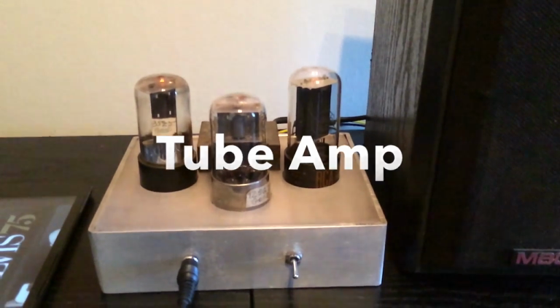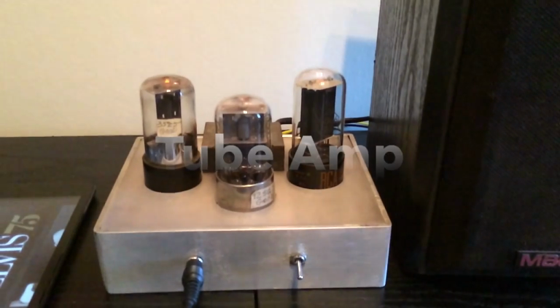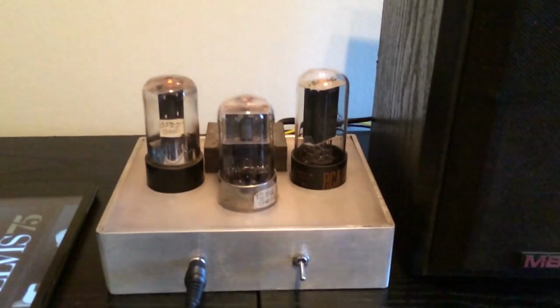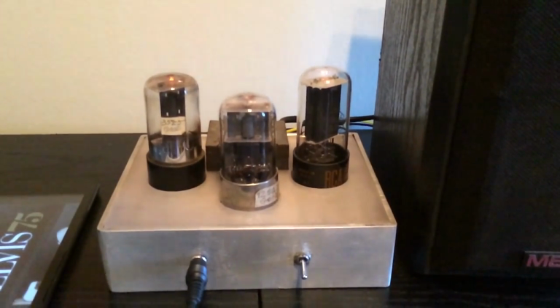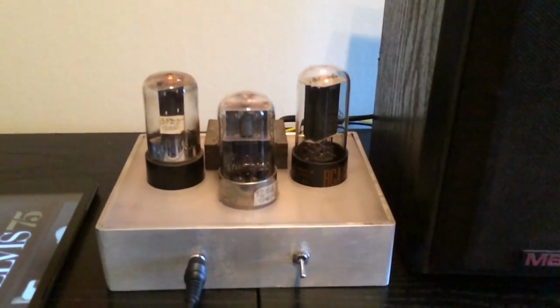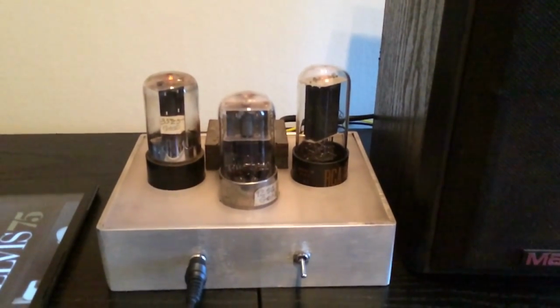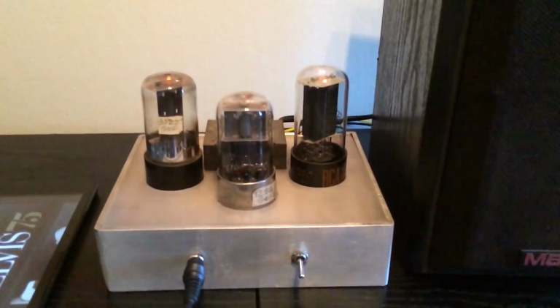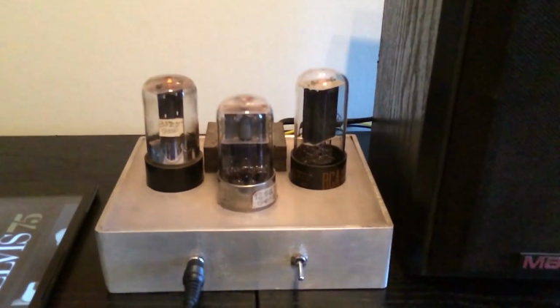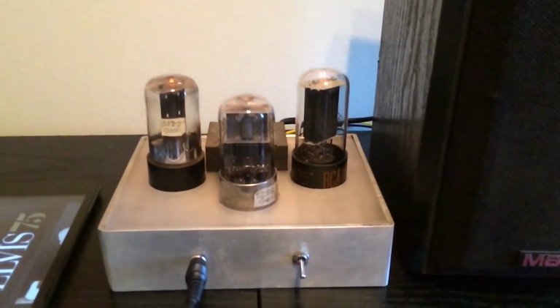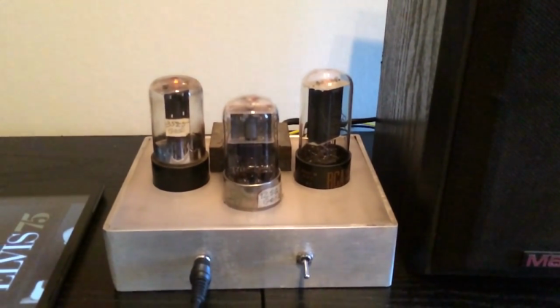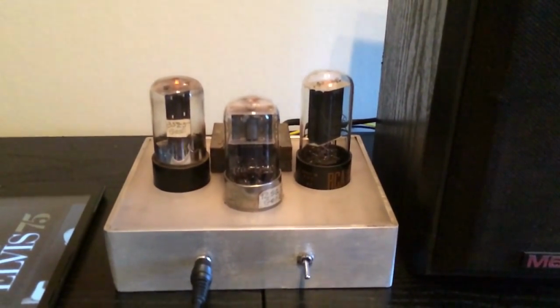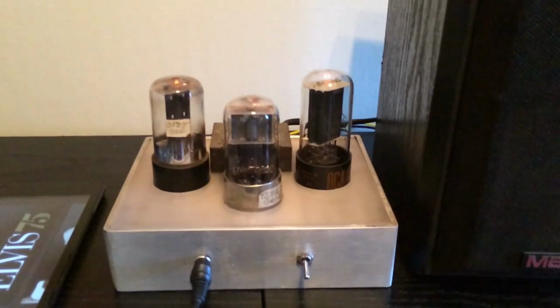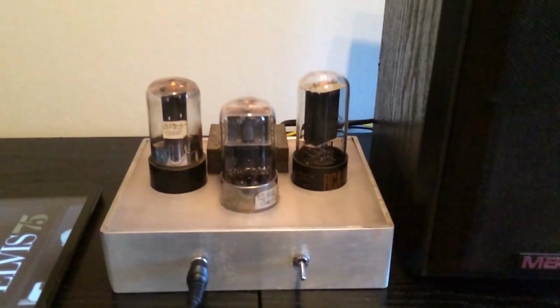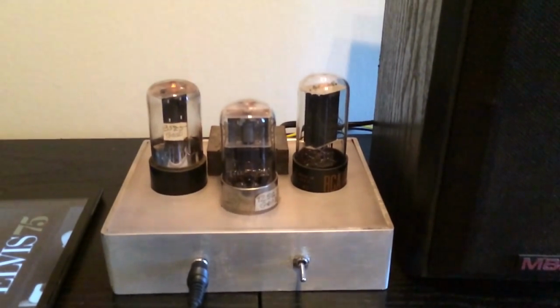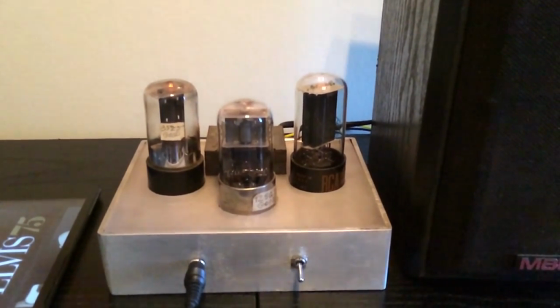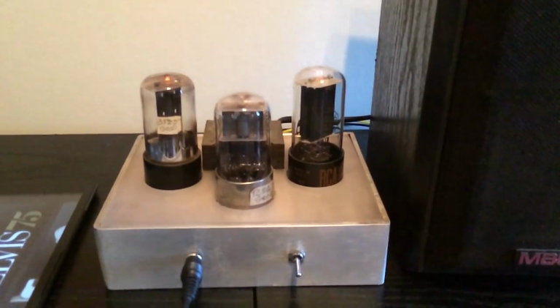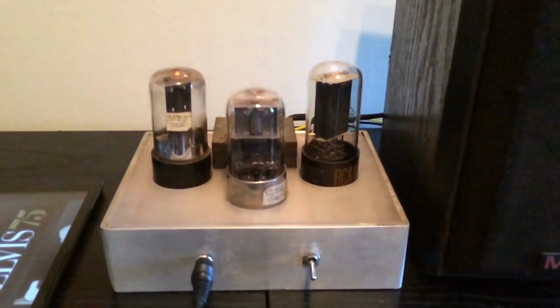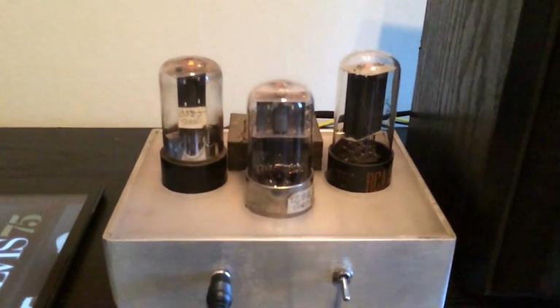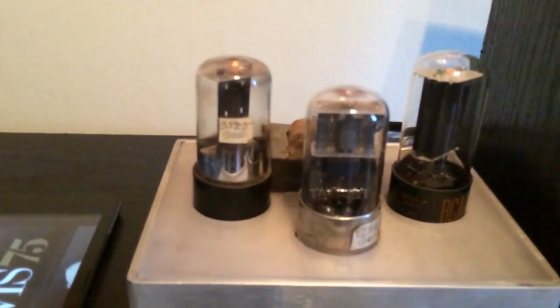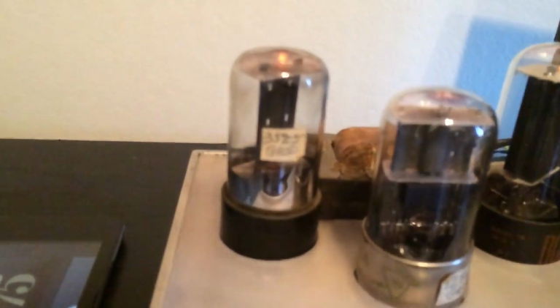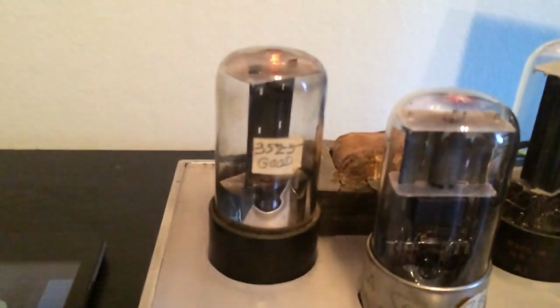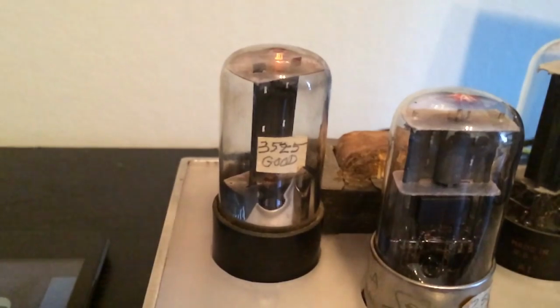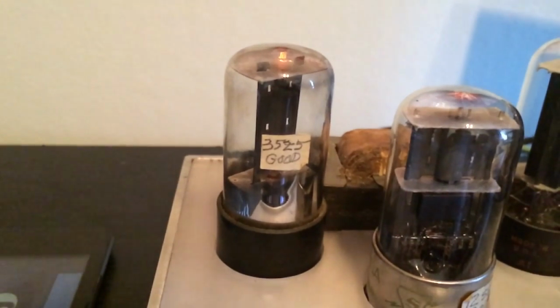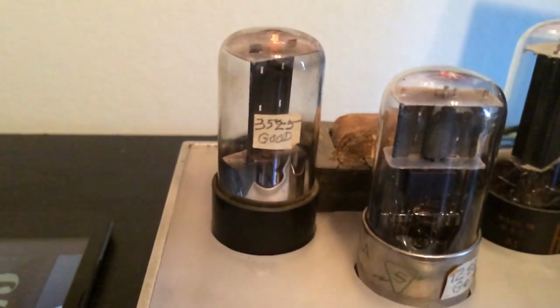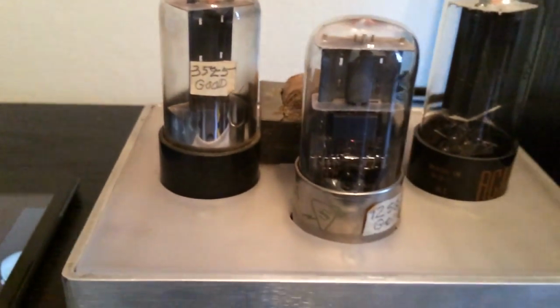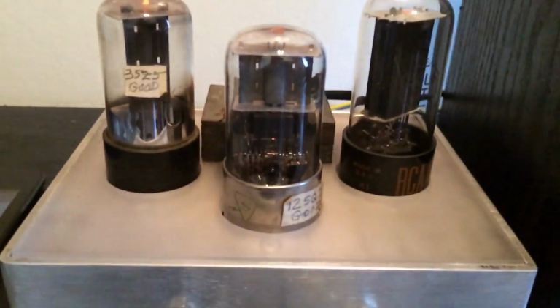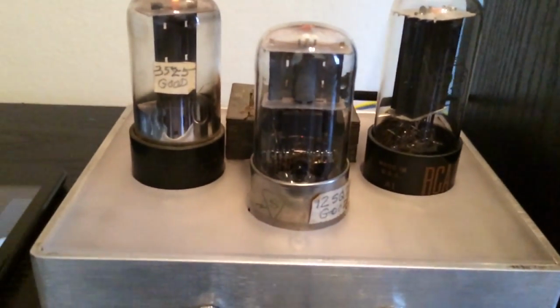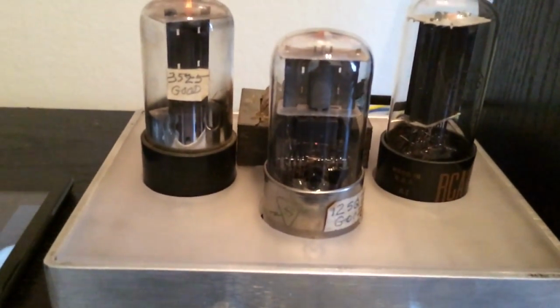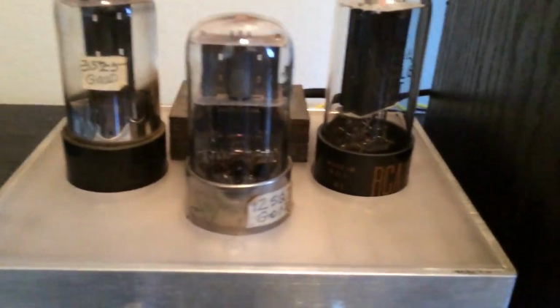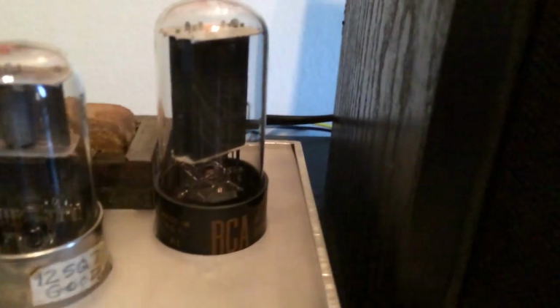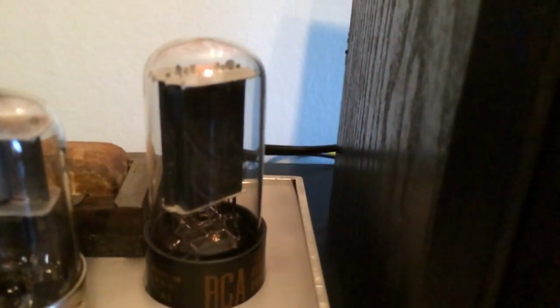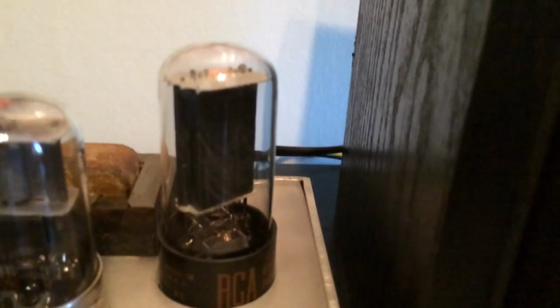Here's my homemade tube amplifier. This amplifier was made from scavenging parts from an old radio. It has three tubes: here's the rectifying tube, here's the preamp, and there's the output tube.